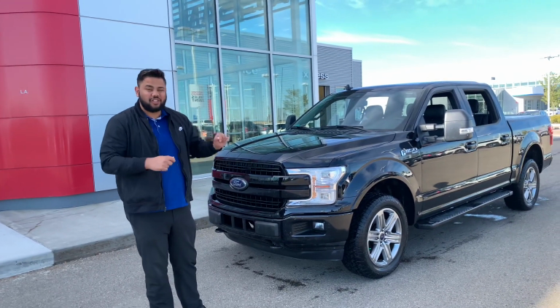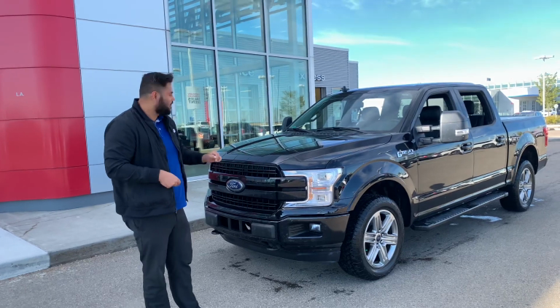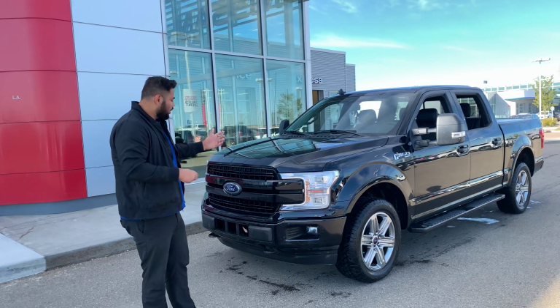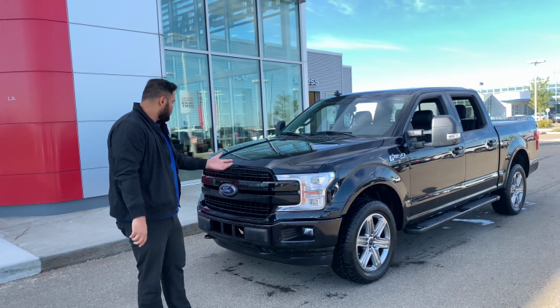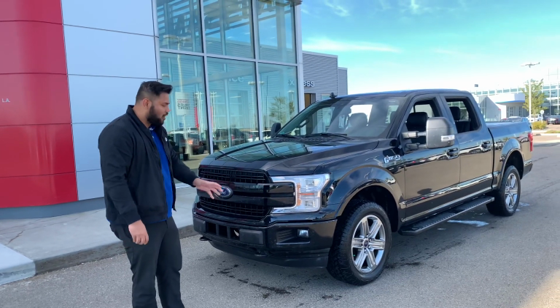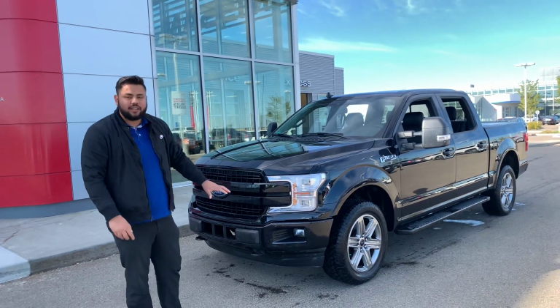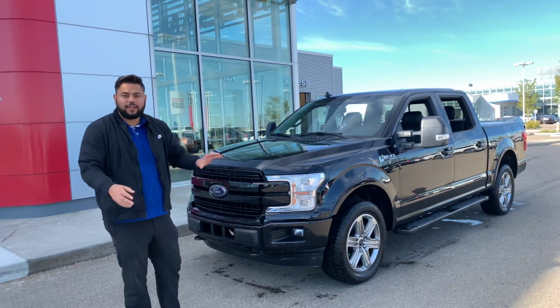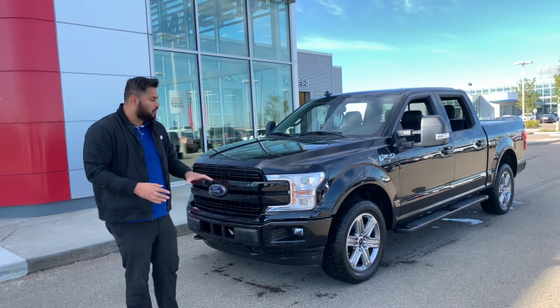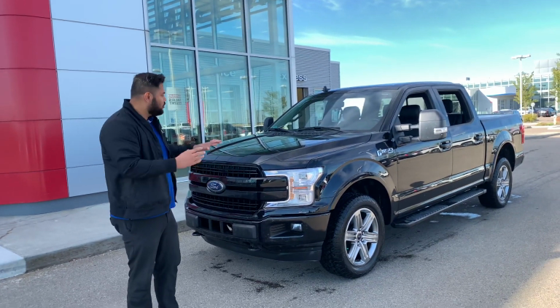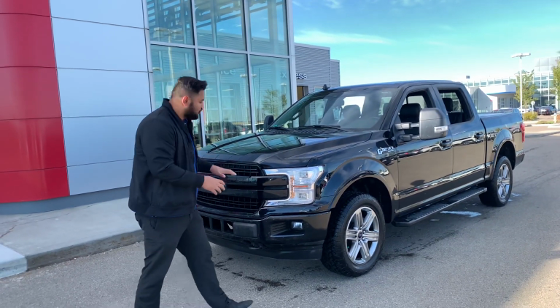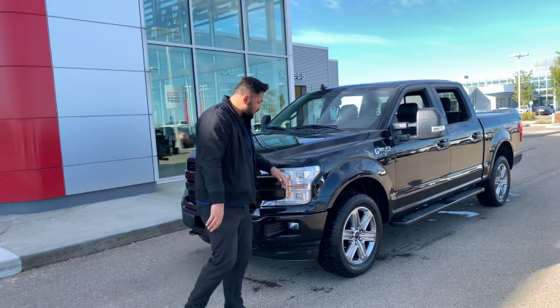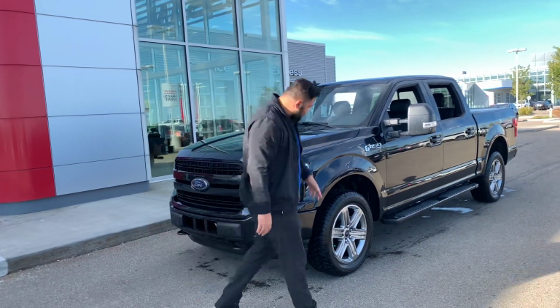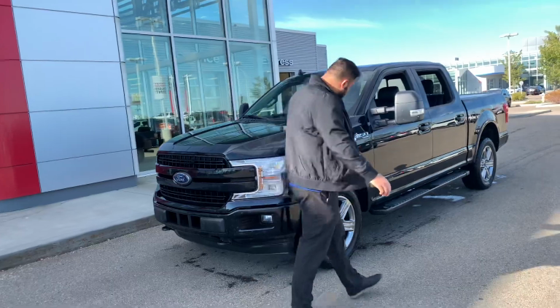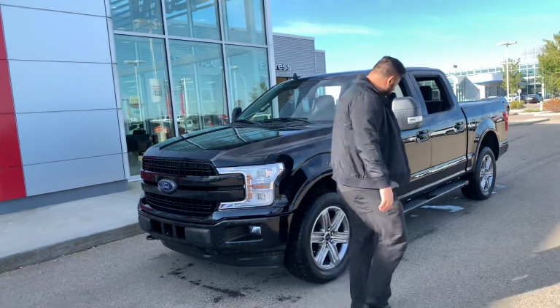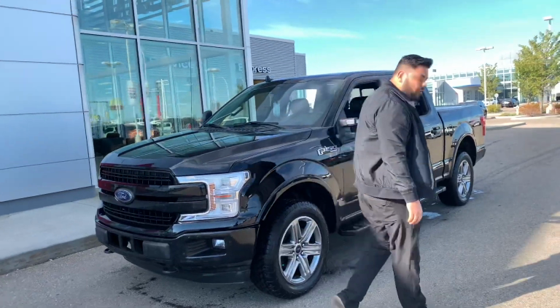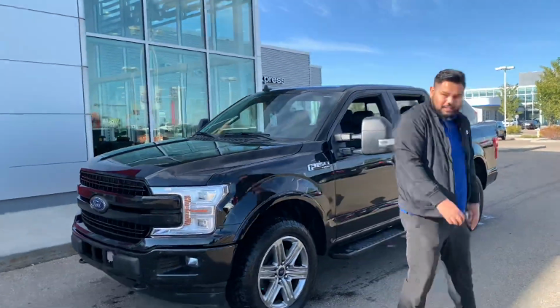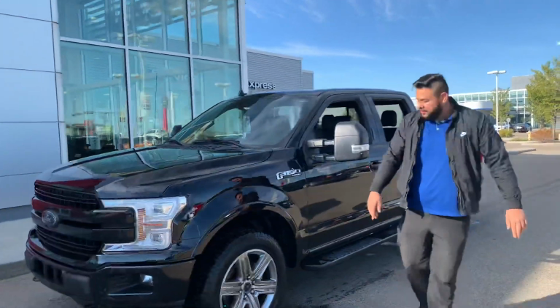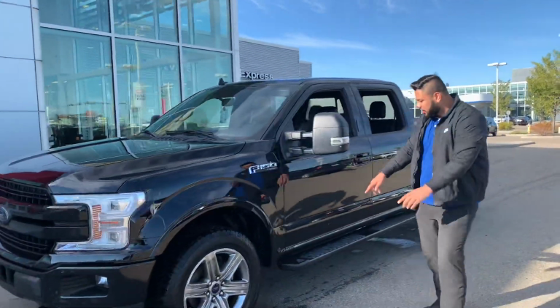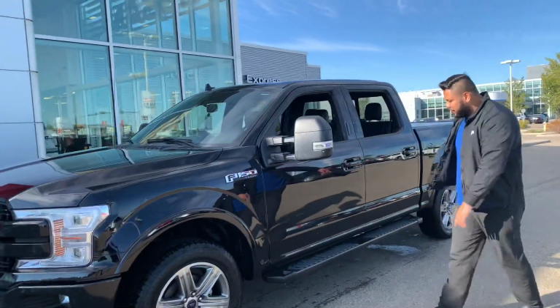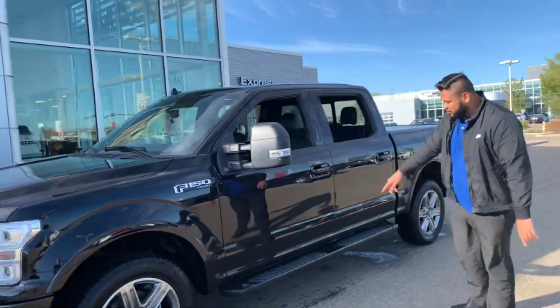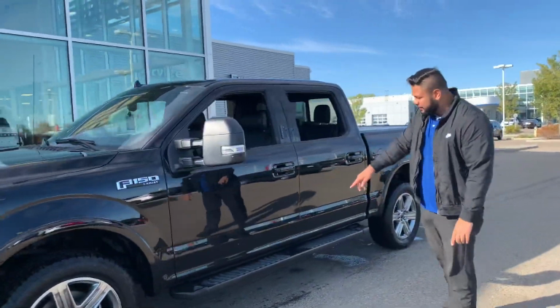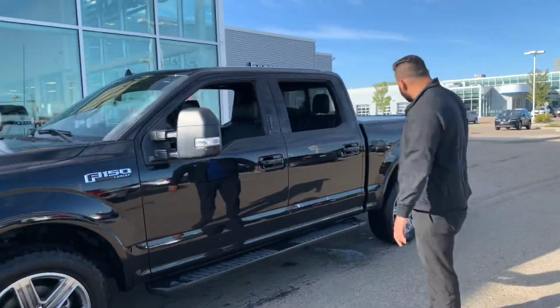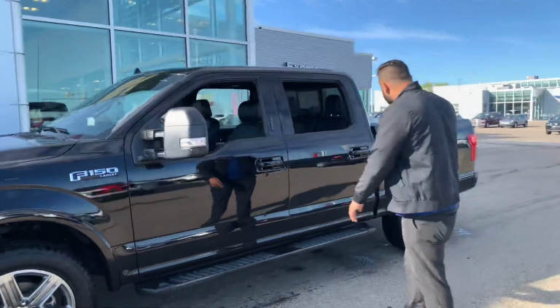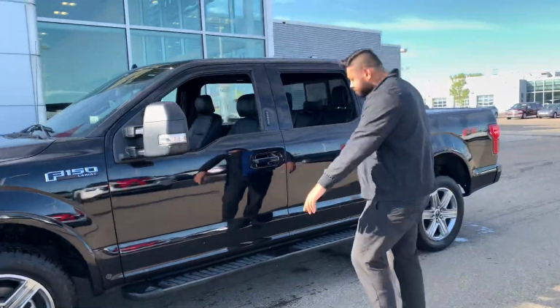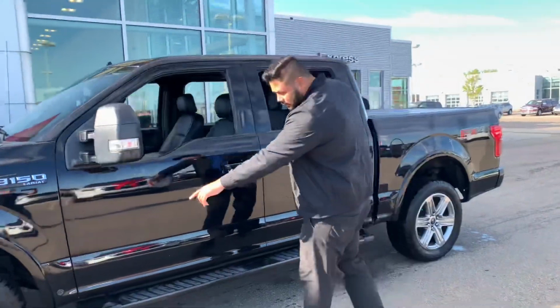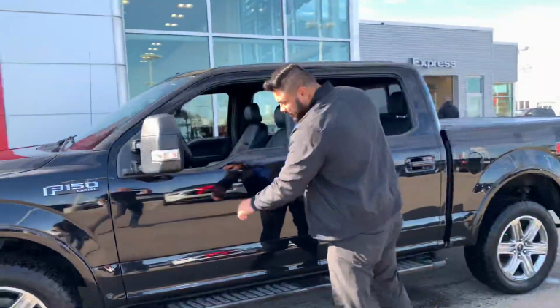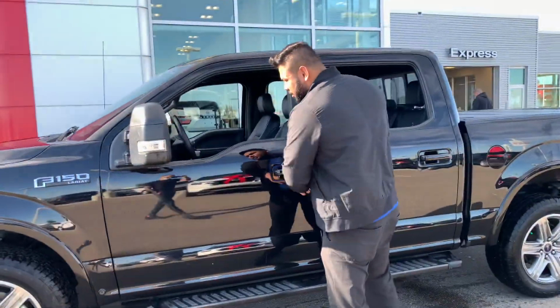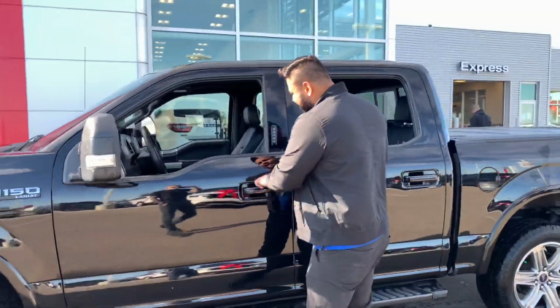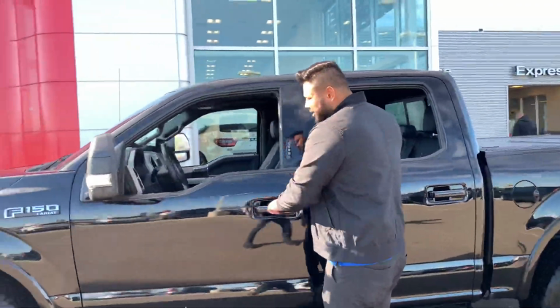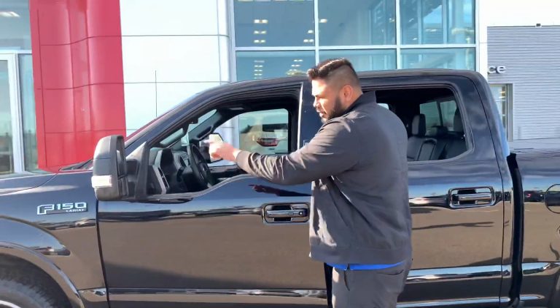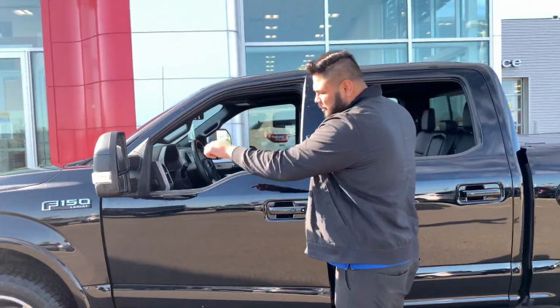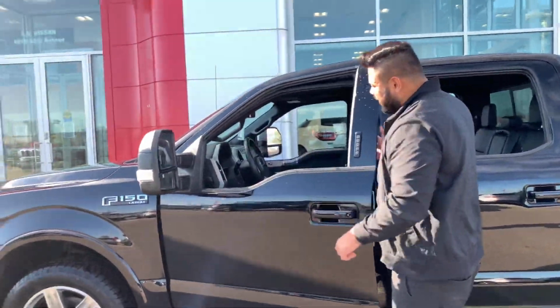We just got it in, so I did just run it through the wash. It is a little dirty, but I still wanted to show you this truck. On the side, practically brand new off-season tires. You've got some running boards already installed there as well. There's a proximity sensor on the side — you can get your blind spot warning there.